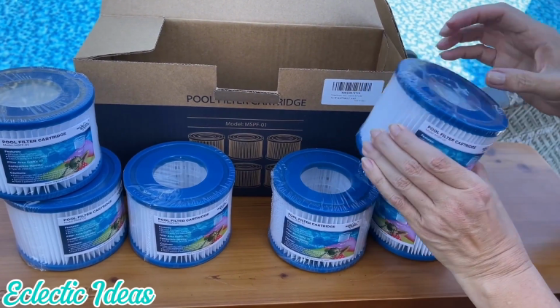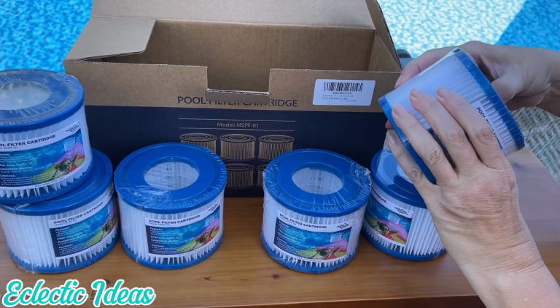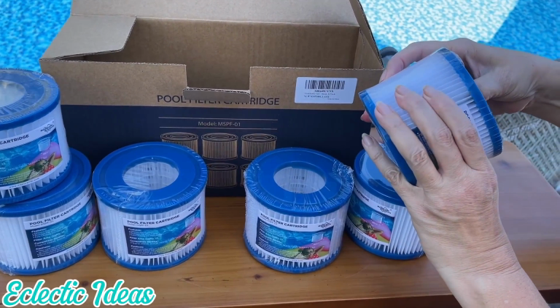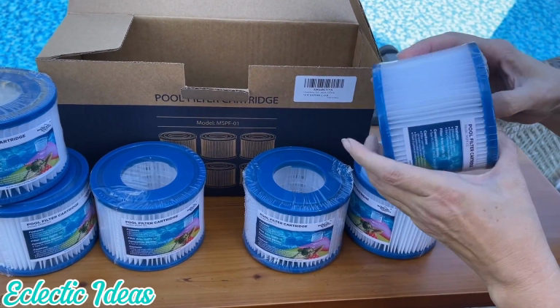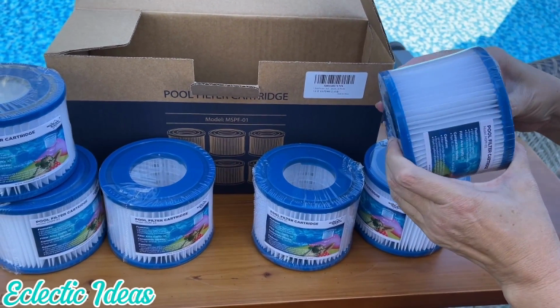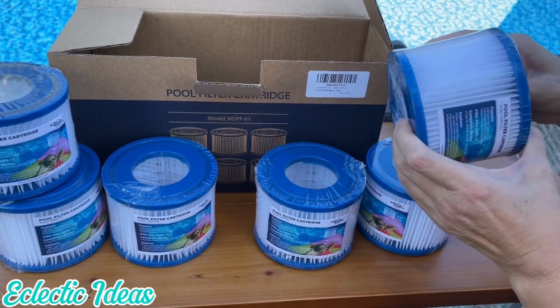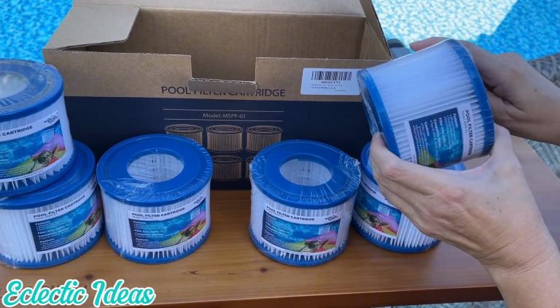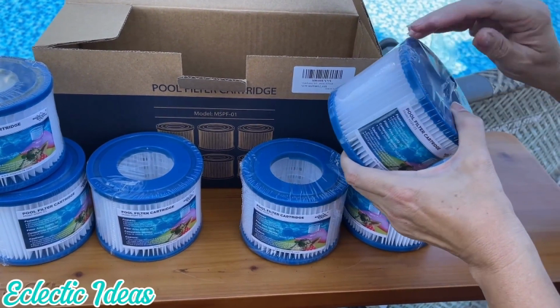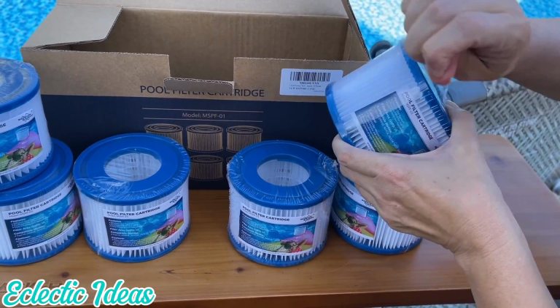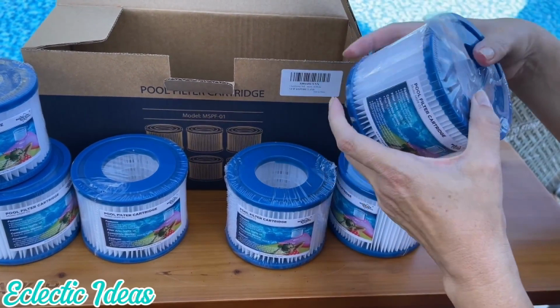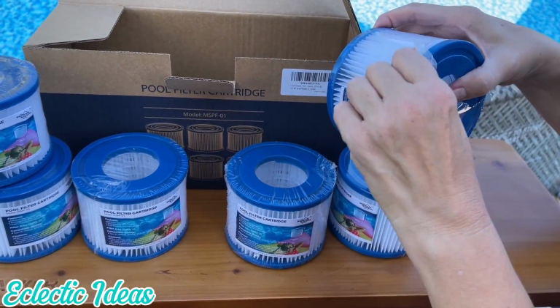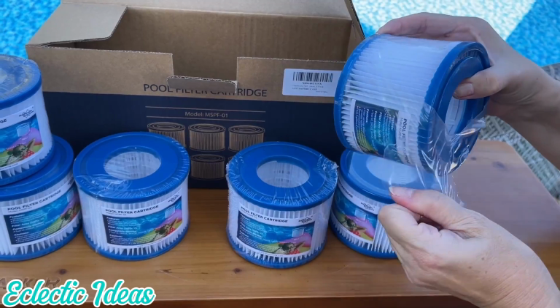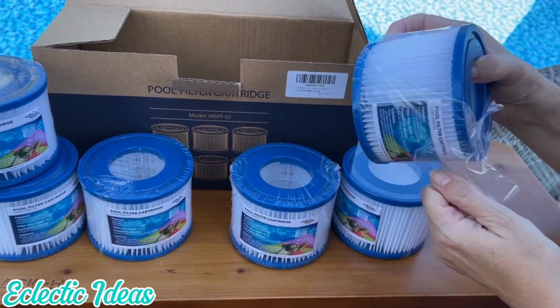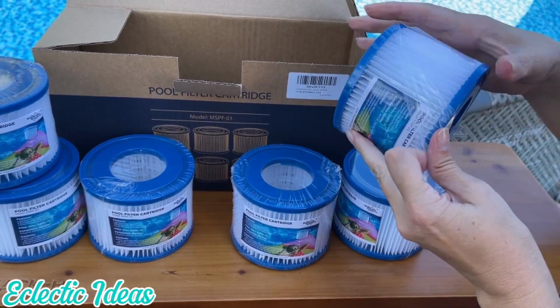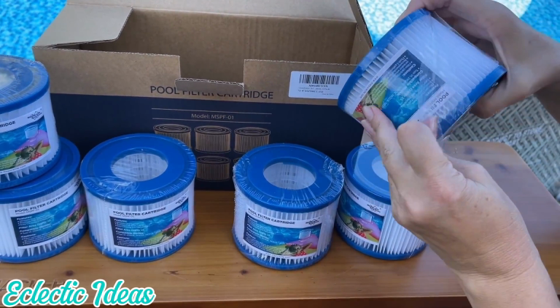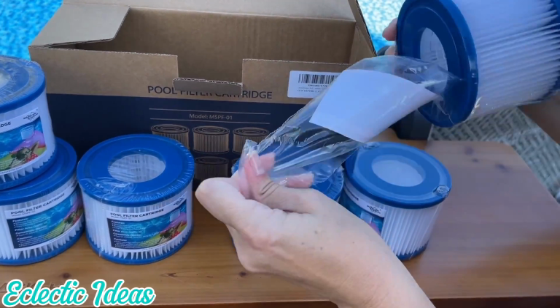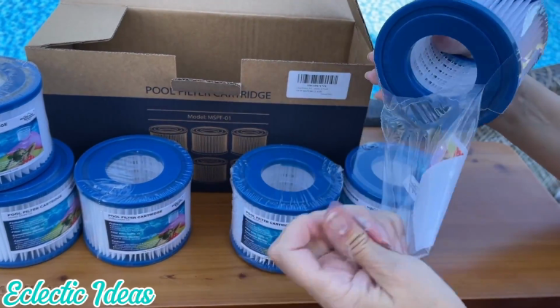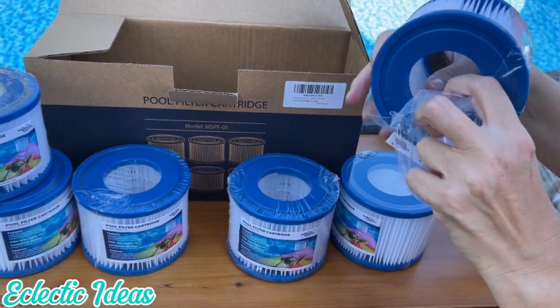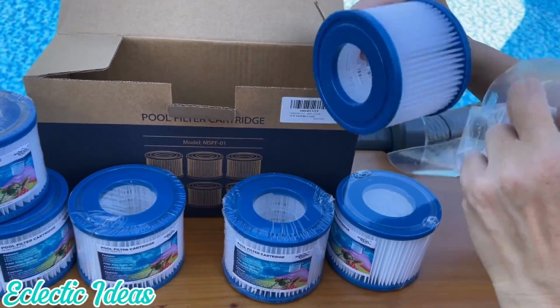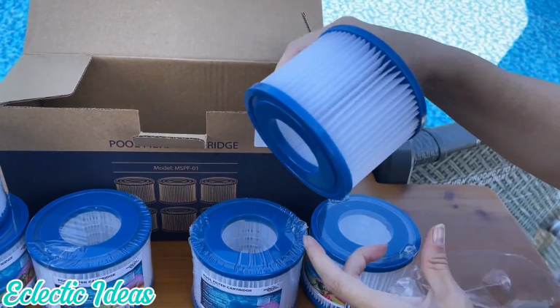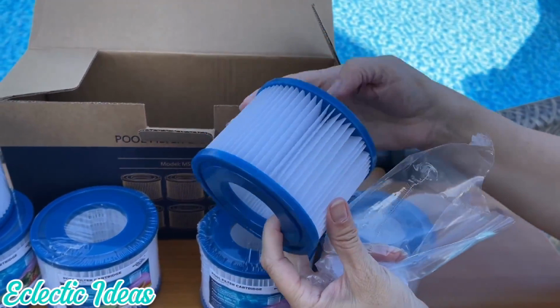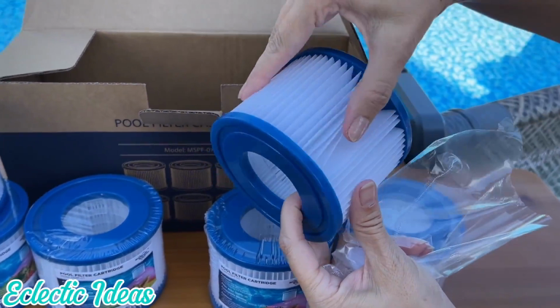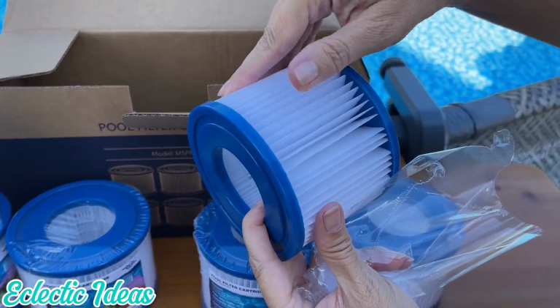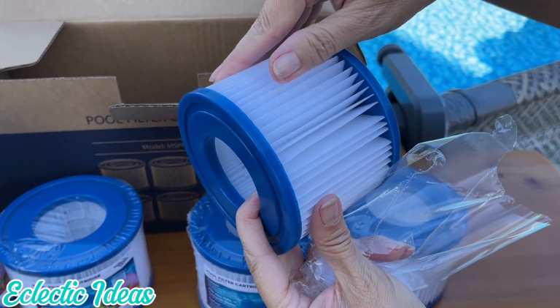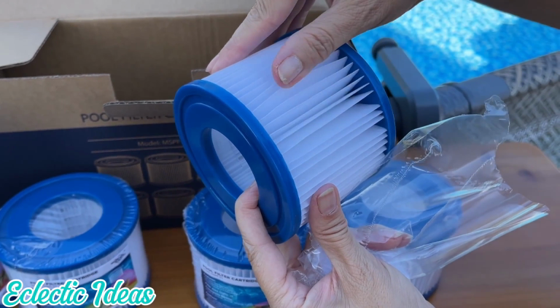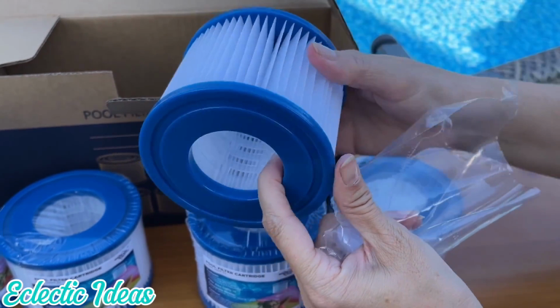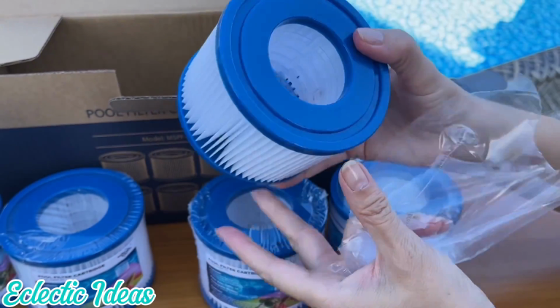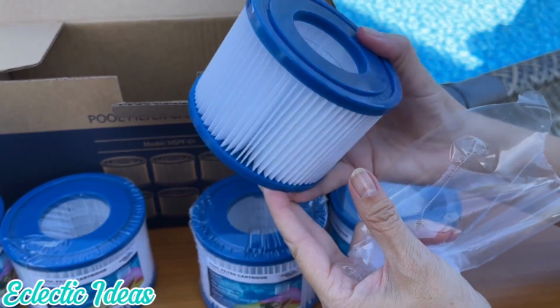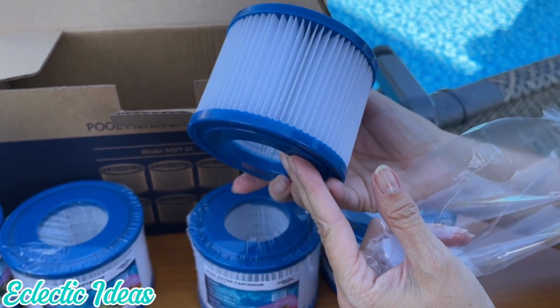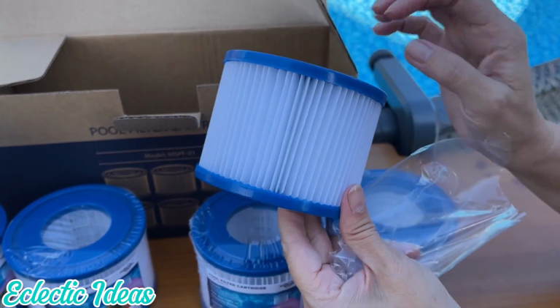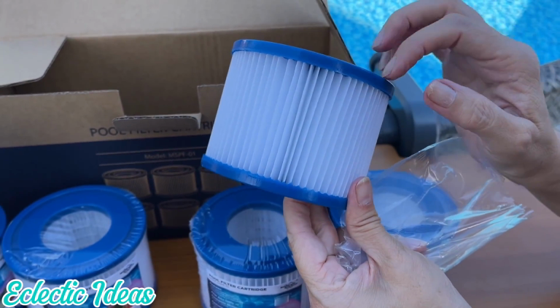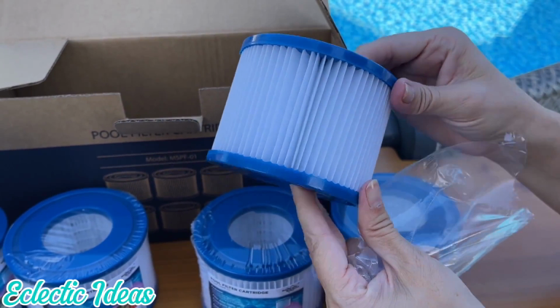Membrane Solutions recommends washing filters weekly at a minimum and replacing cartridges every 4 weeks to keep your hot tub water consistently clean and balanced. Trilobal Filtration Fabric lasts longer and captures debris better. Don't operate with no filter — try Membrane Solutions.